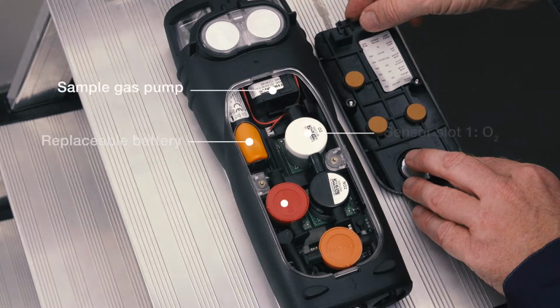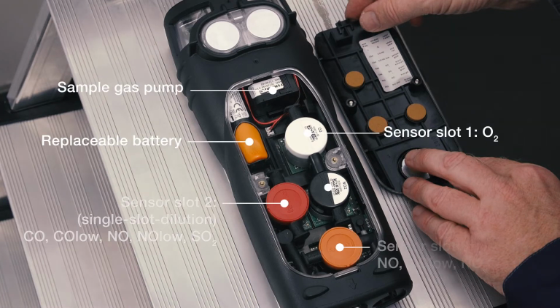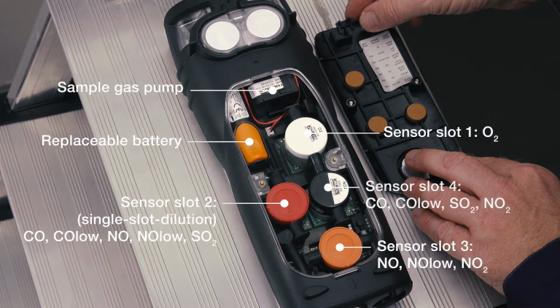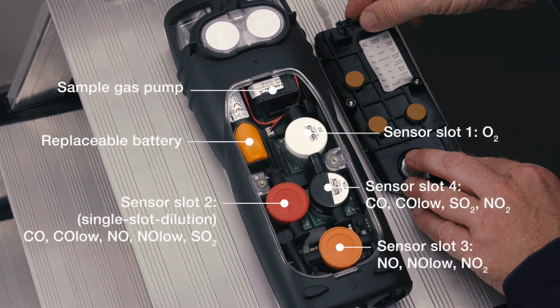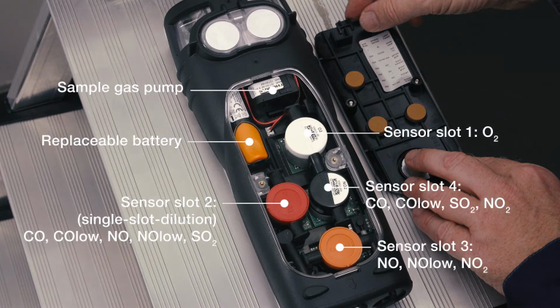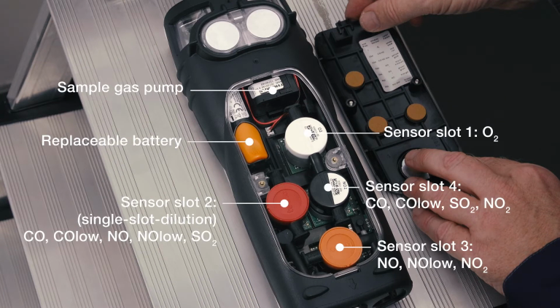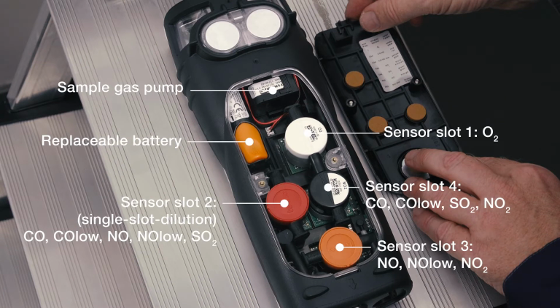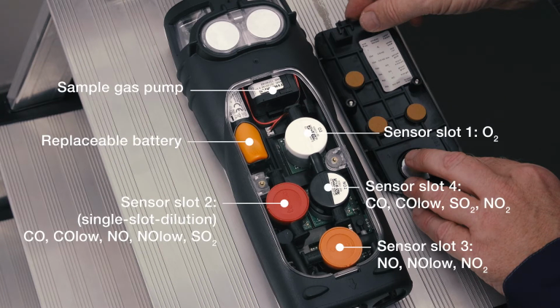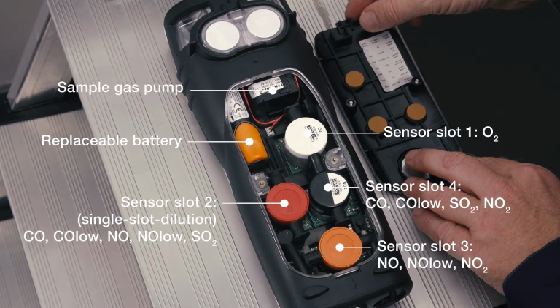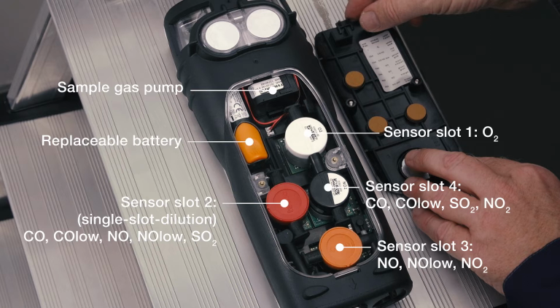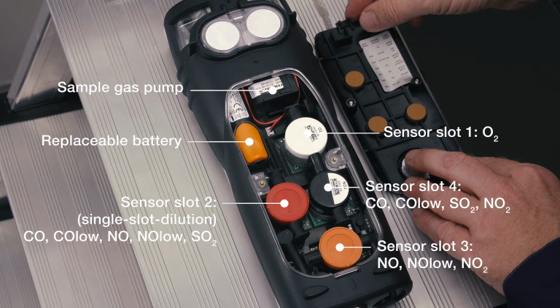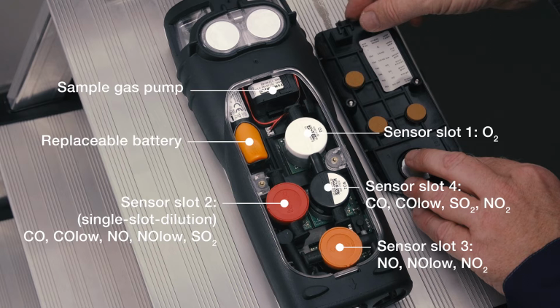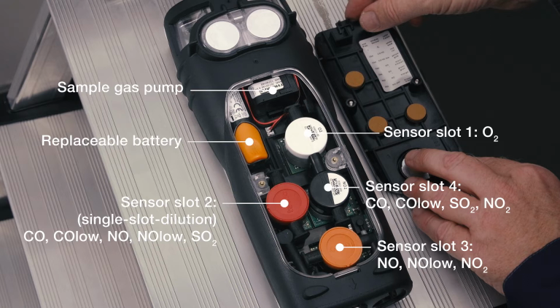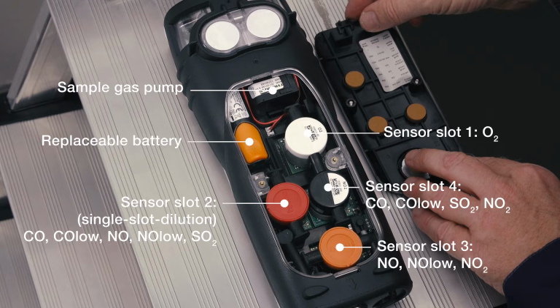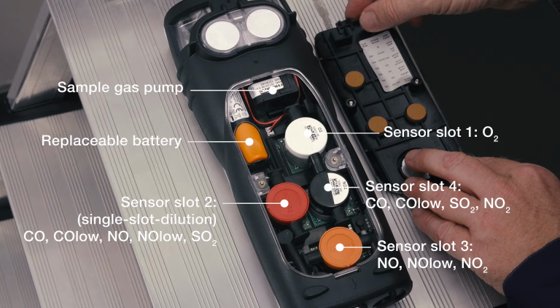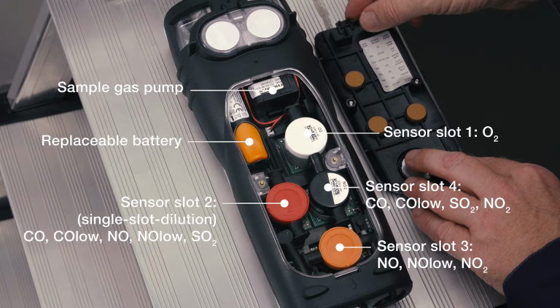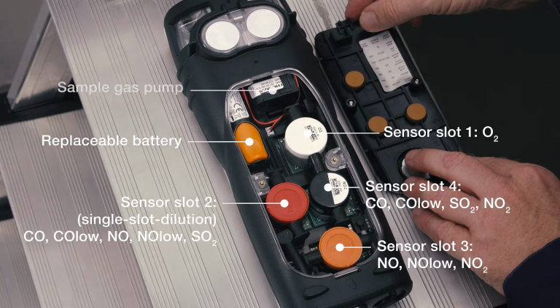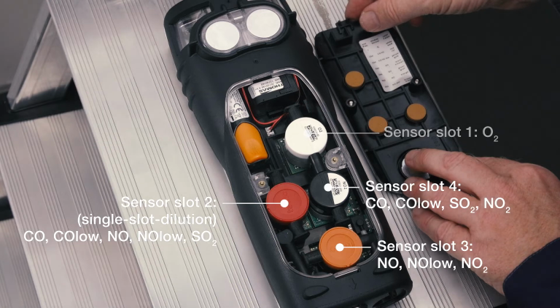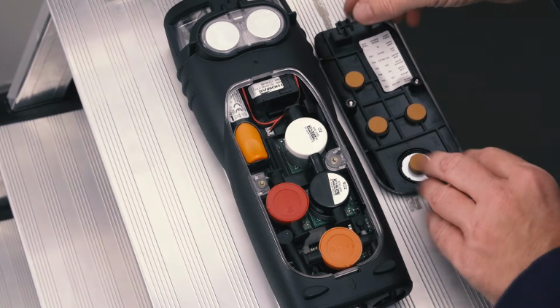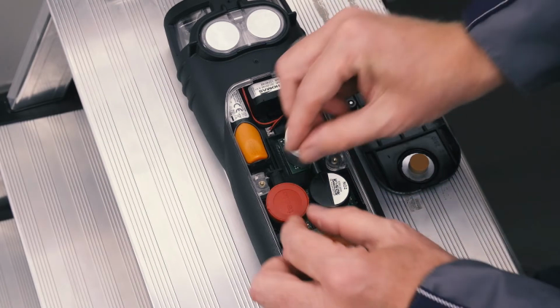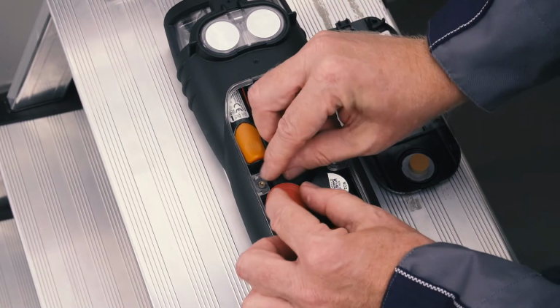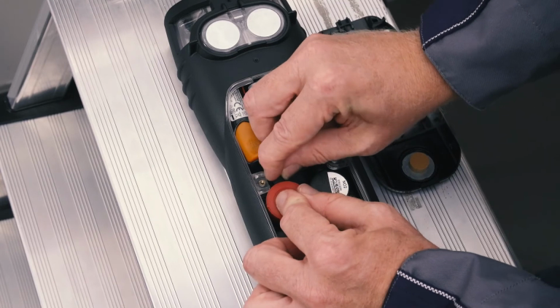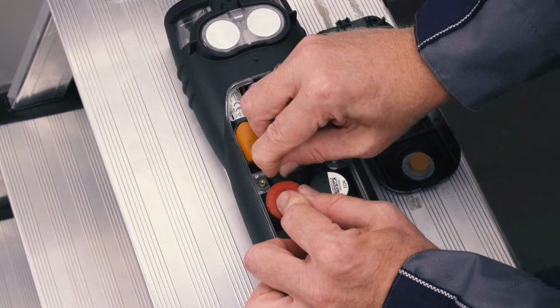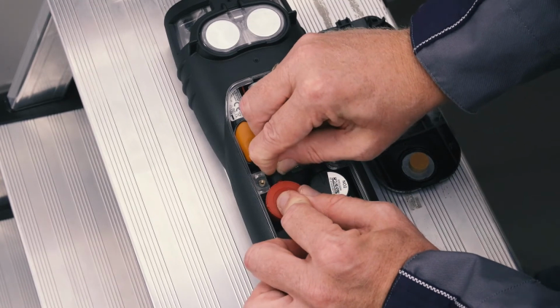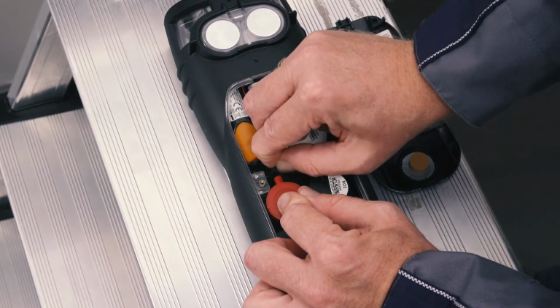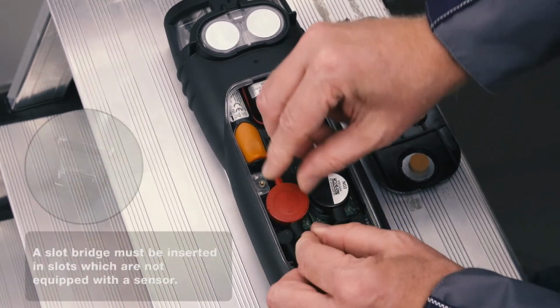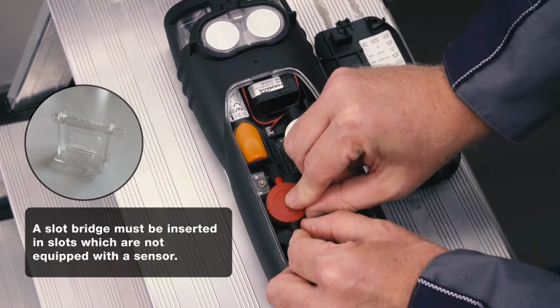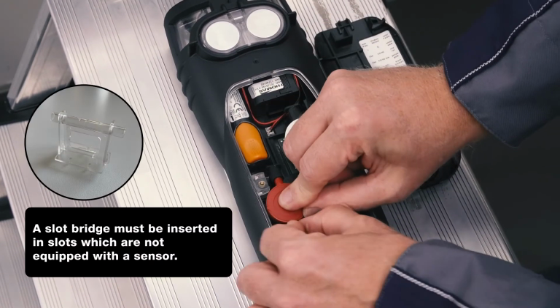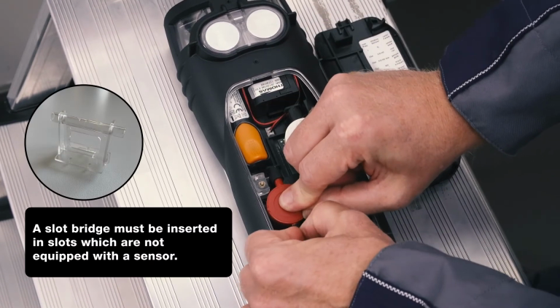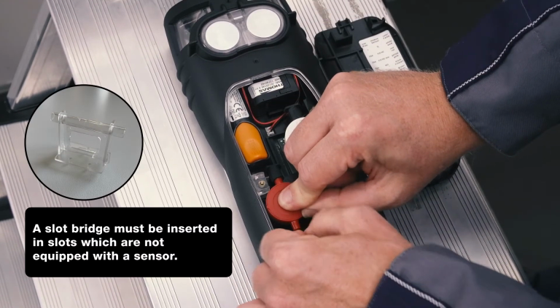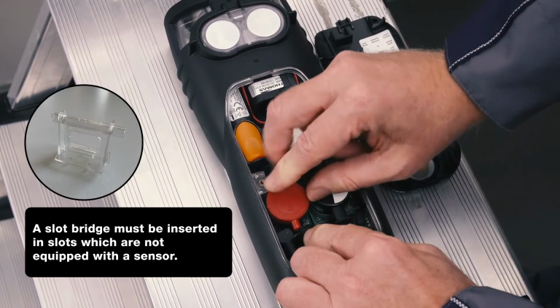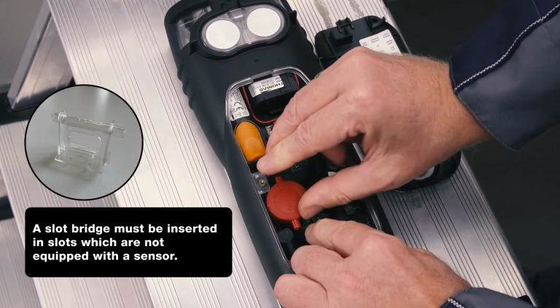In order to achieve a longer sensor lifetime, it is recommended to place the CO sensor in slot two for measurements with unexpectedly high CO concentrations. To replace a sensor, the hose connections are disconnected from the sensor and the sensor is pulled out upwards.